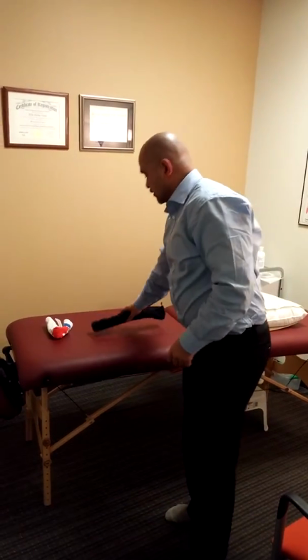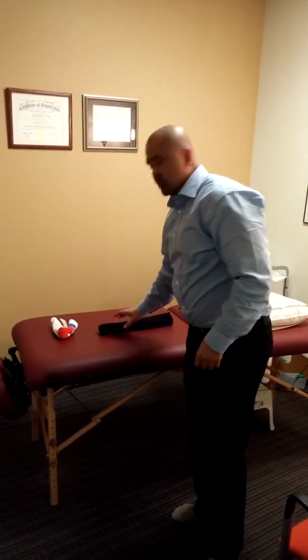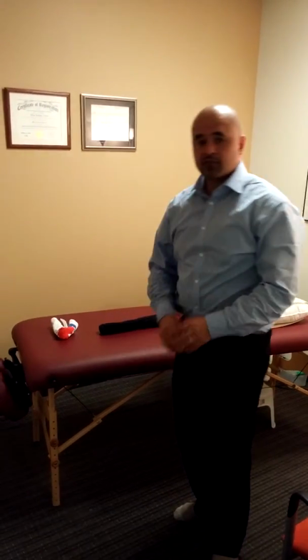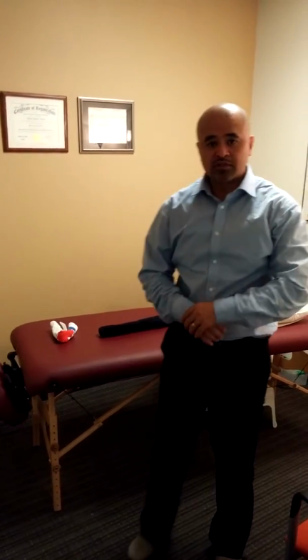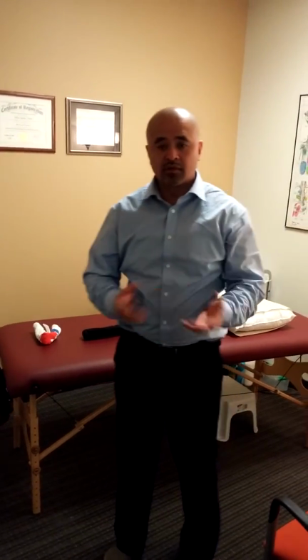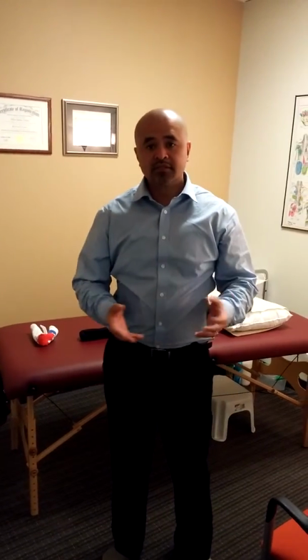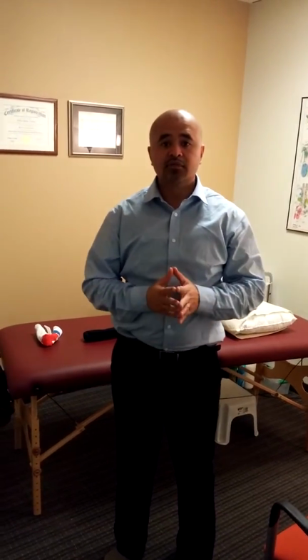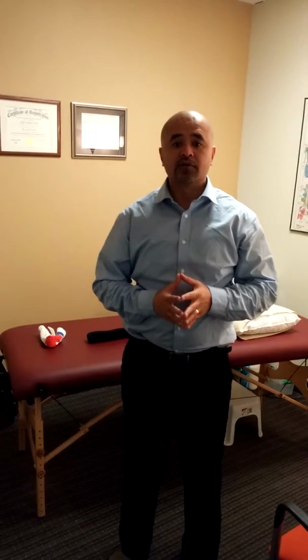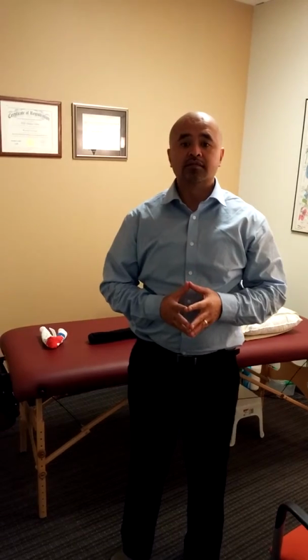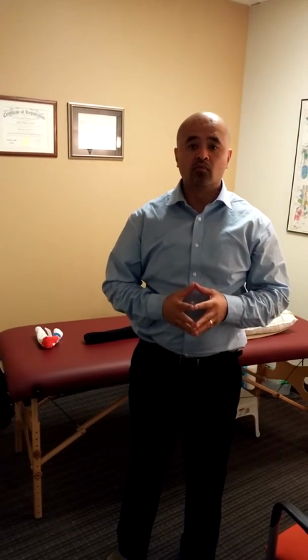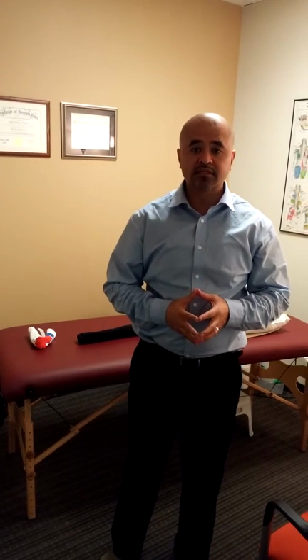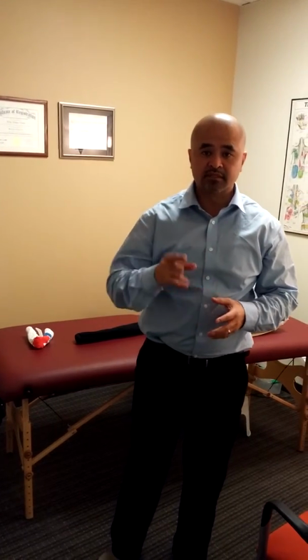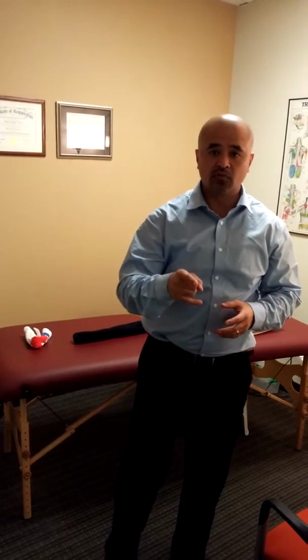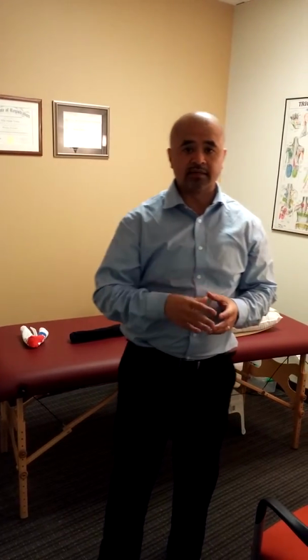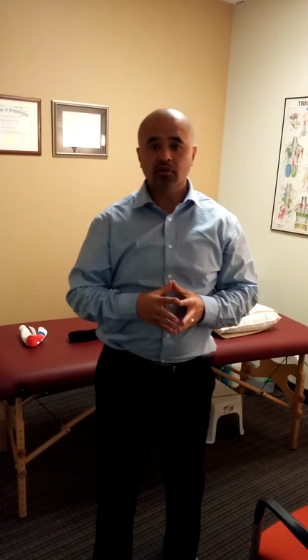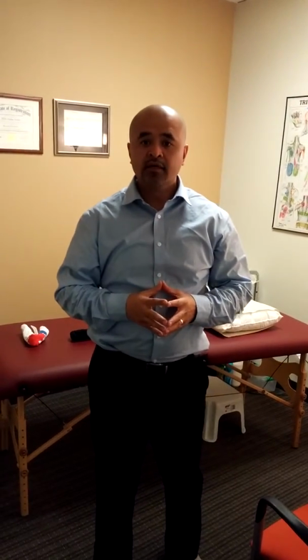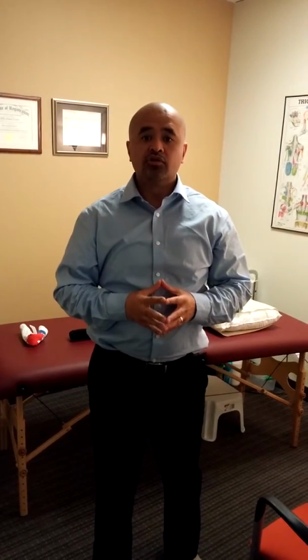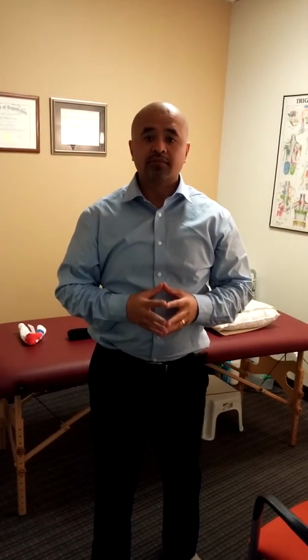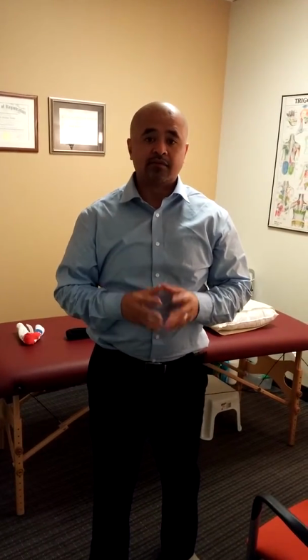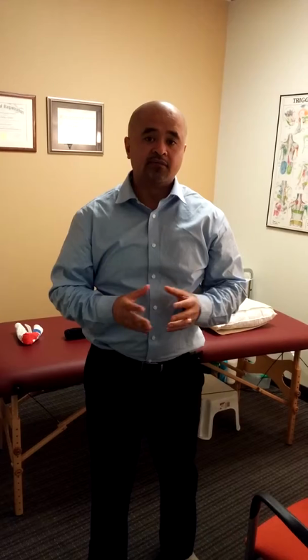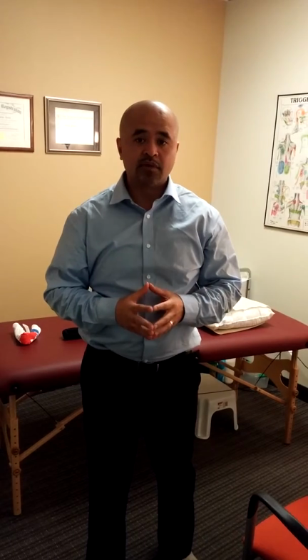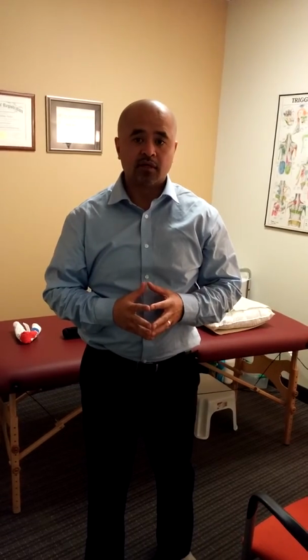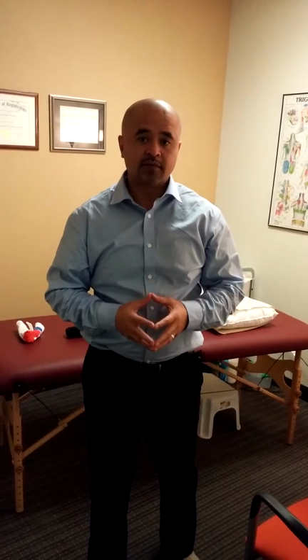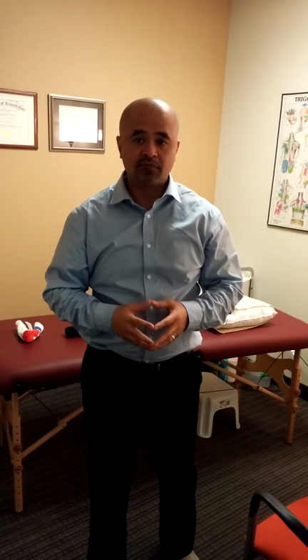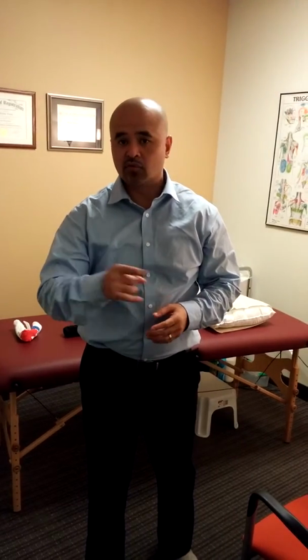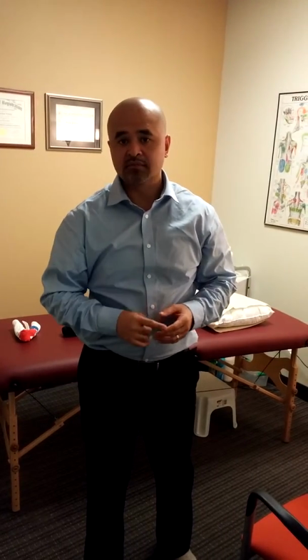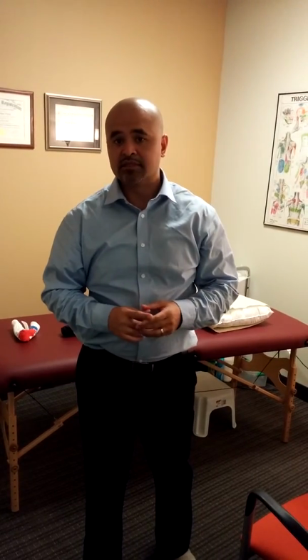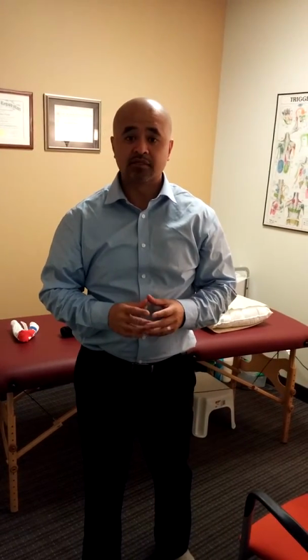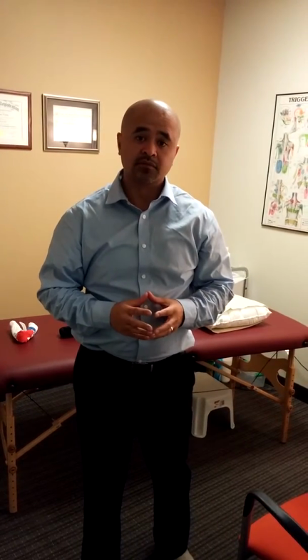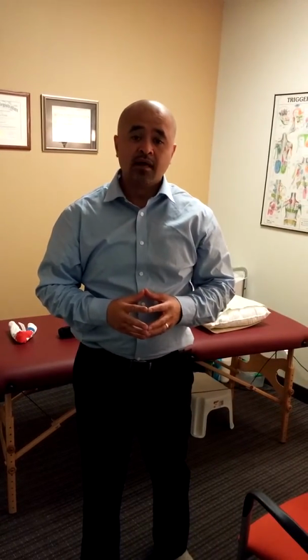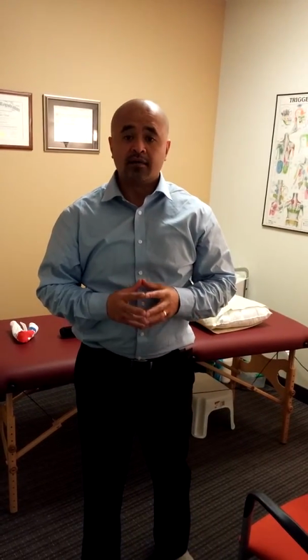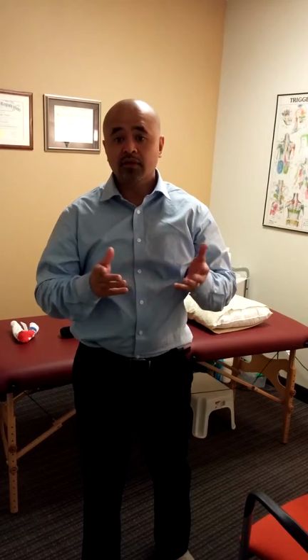That will help relieve some of the tension potentially around your mid-back and maybe around your chest and shoulders. If you have any further questions regarding this, please feel free to call us at 416-644-8894. You can also email us at min at venti-pain-belief.ca. If you have any requests, please email us also.